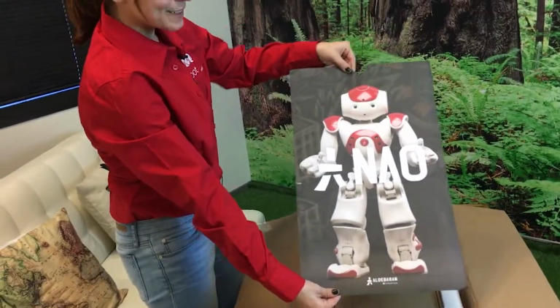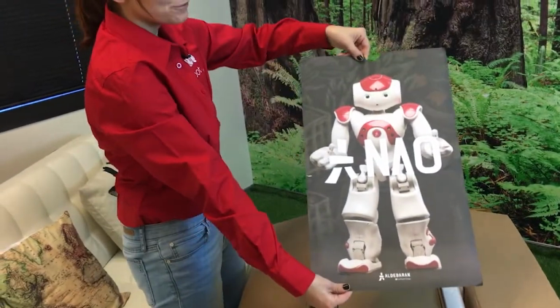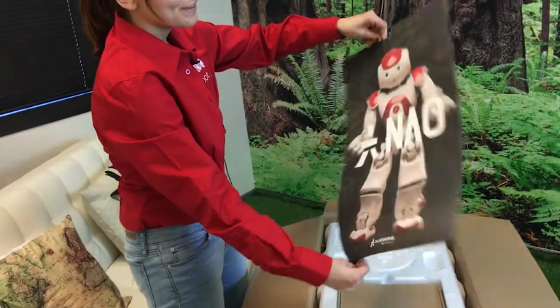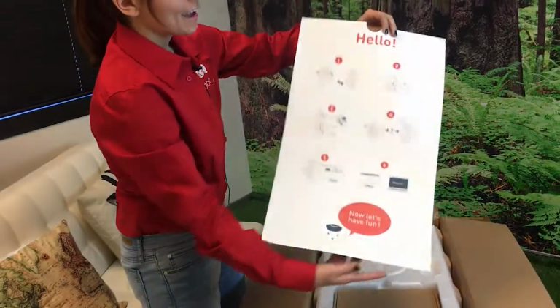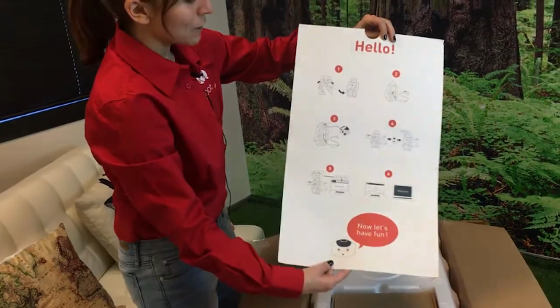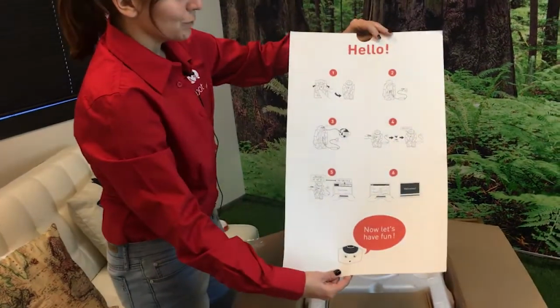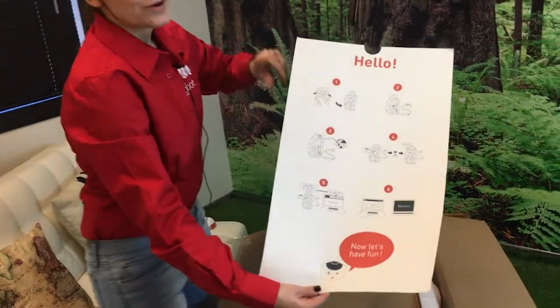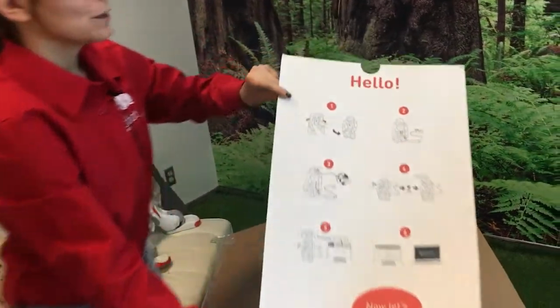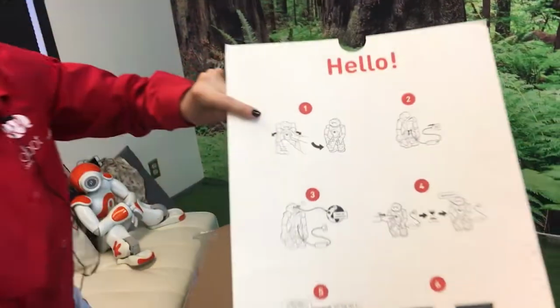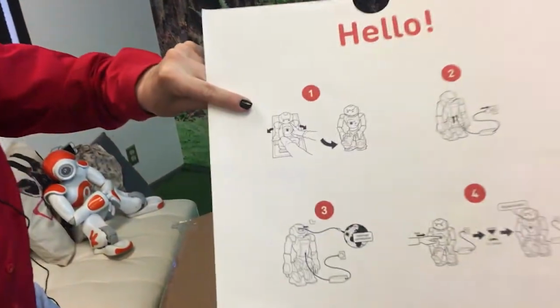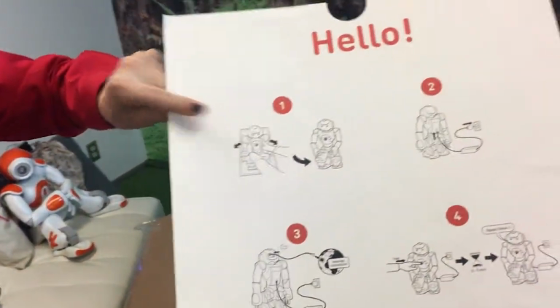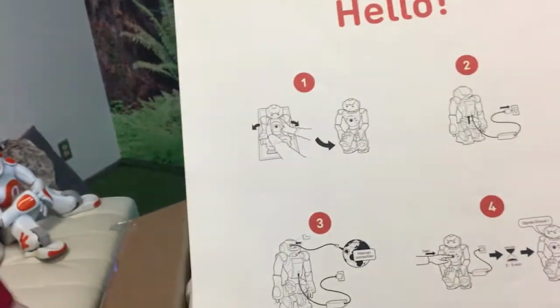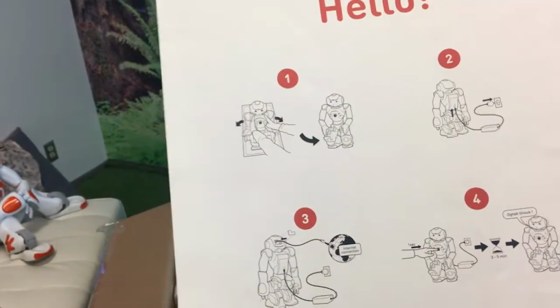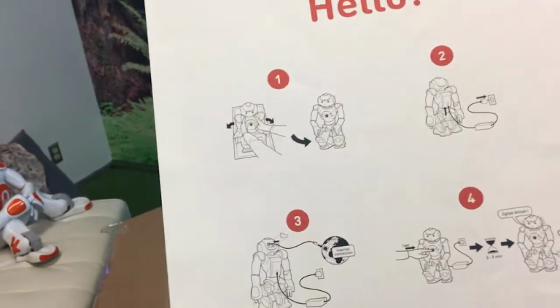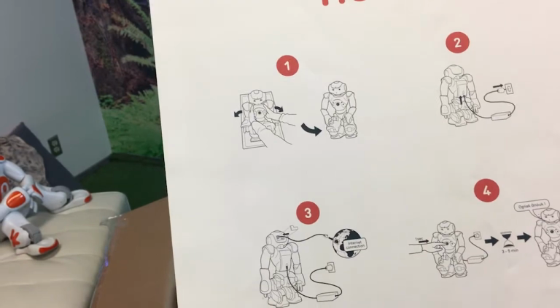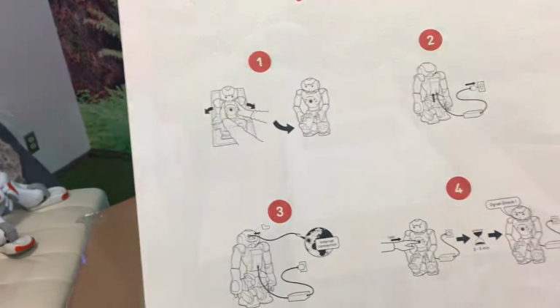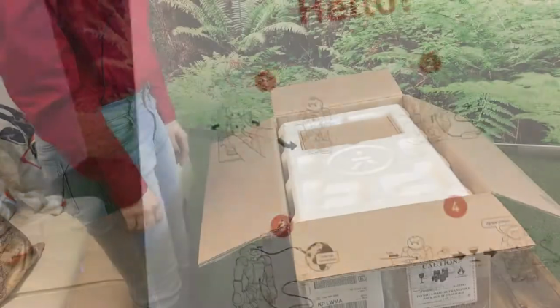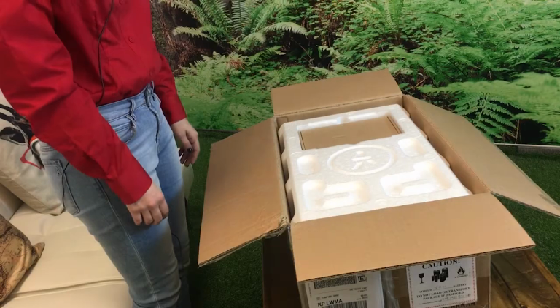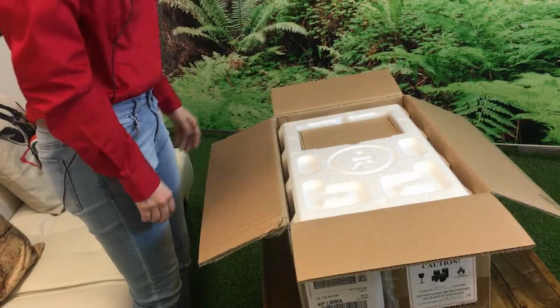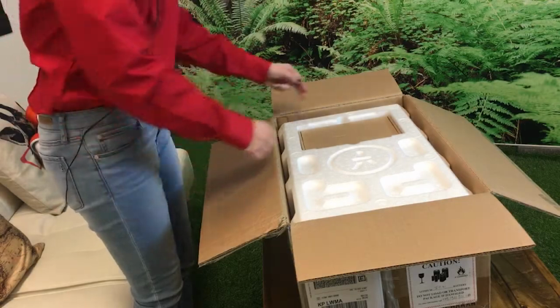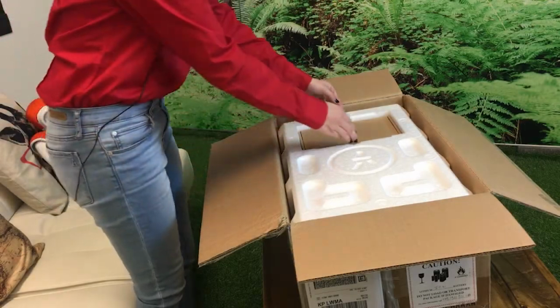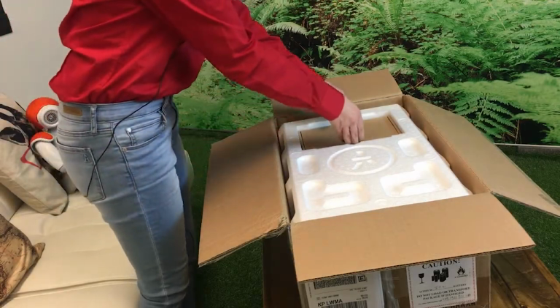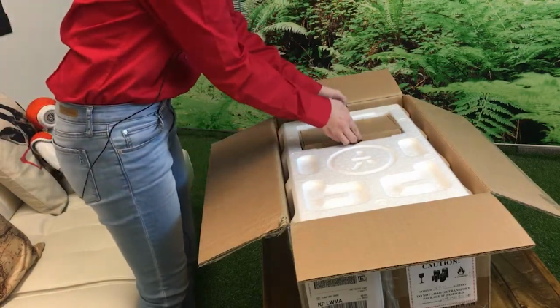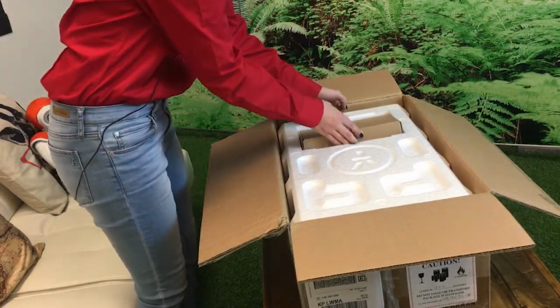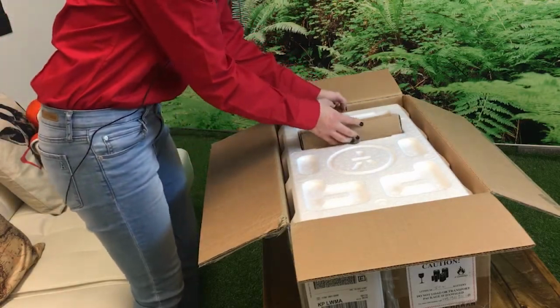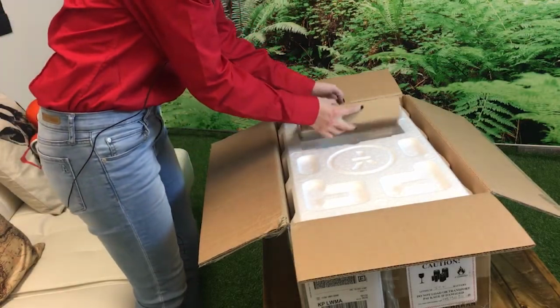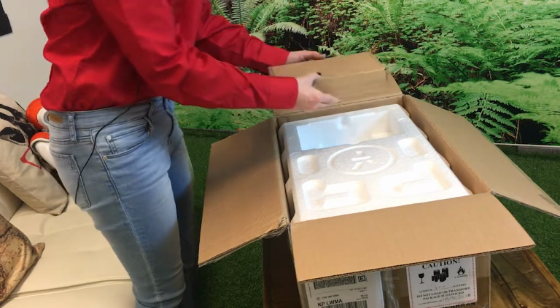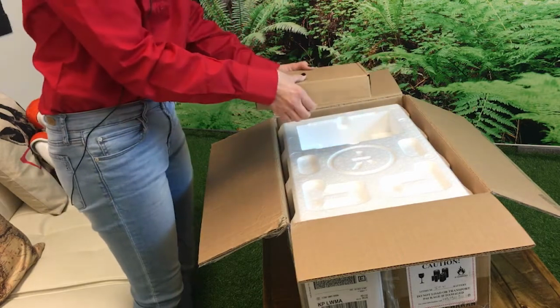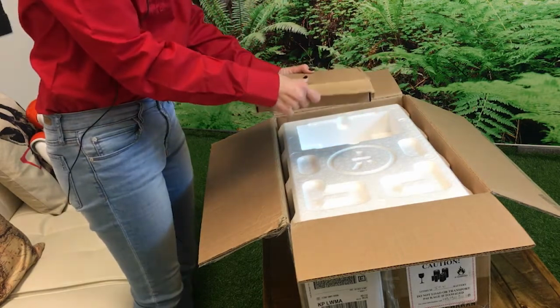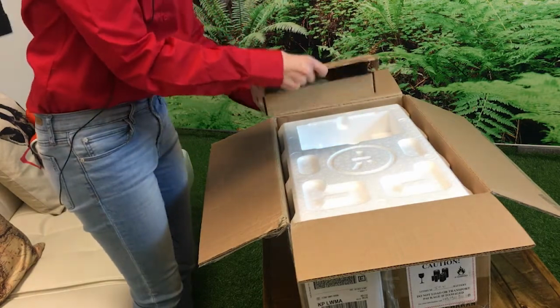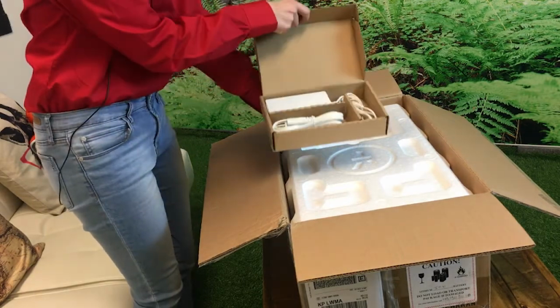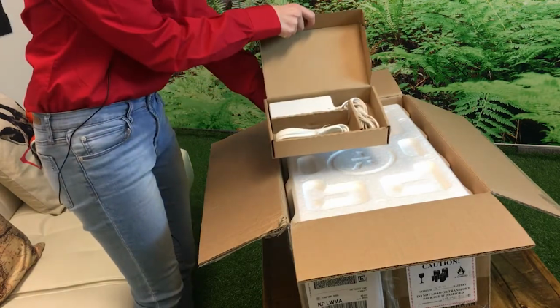It's beautiful and functional. We're going to start with number one: taking the NOW out of its box. The first thing you'll see once you take the poster out of the box is this smaller box, which contains the NOW's charger.